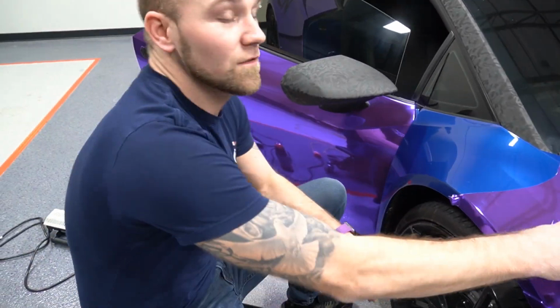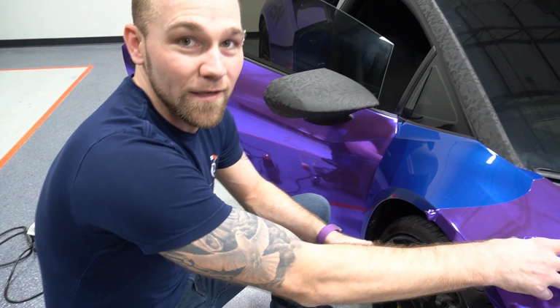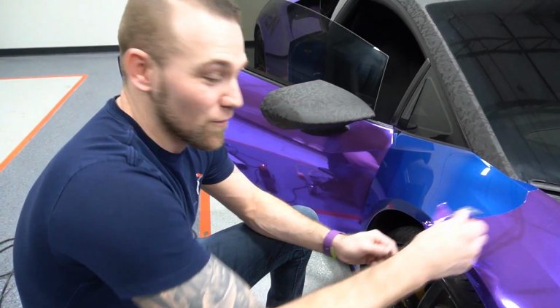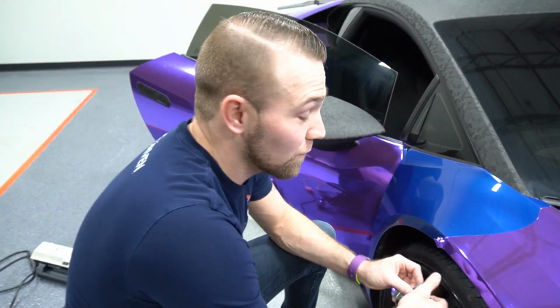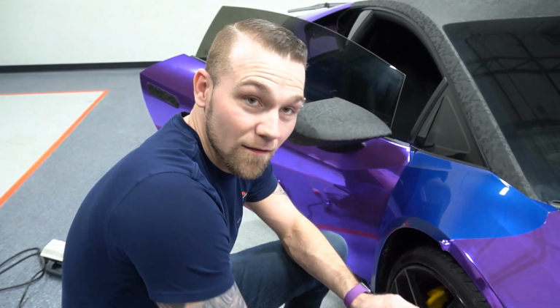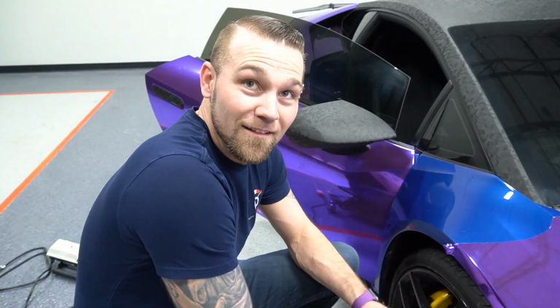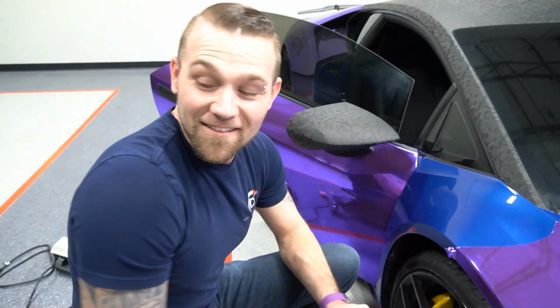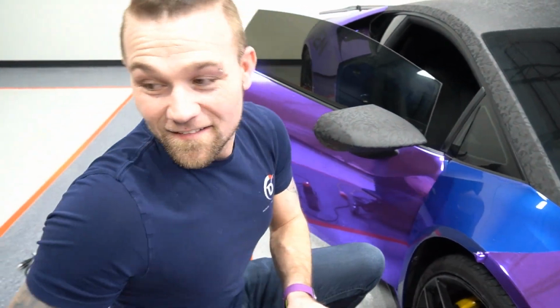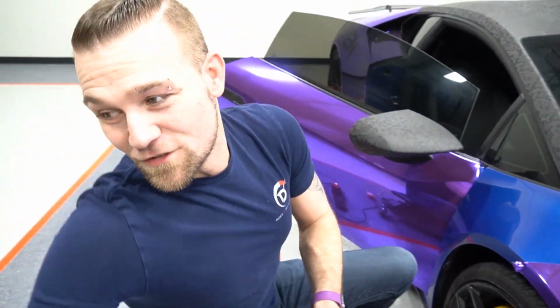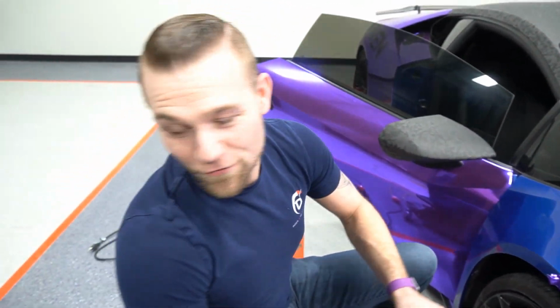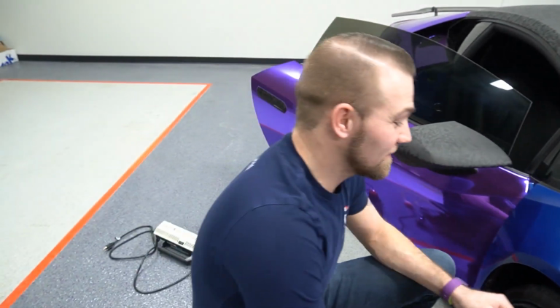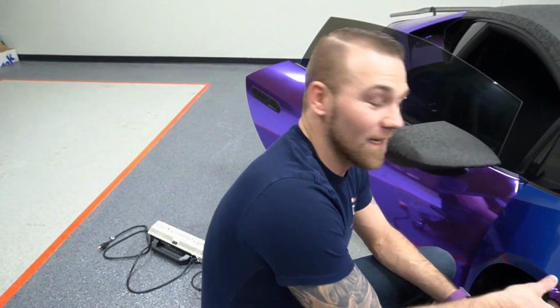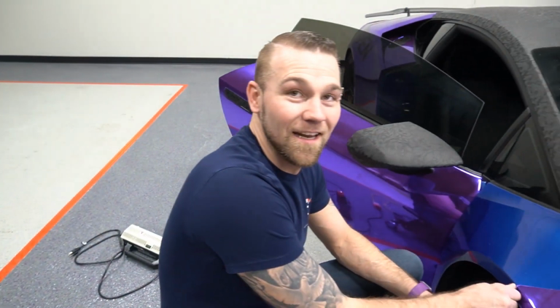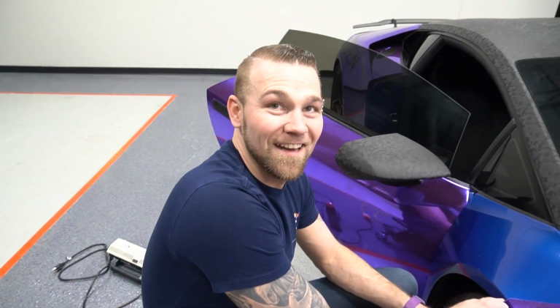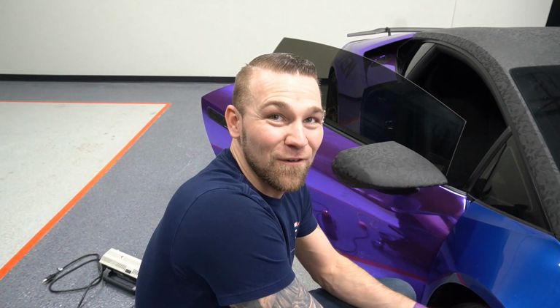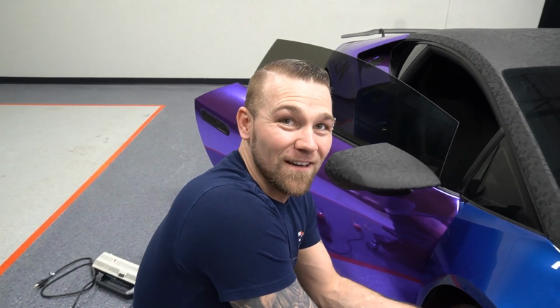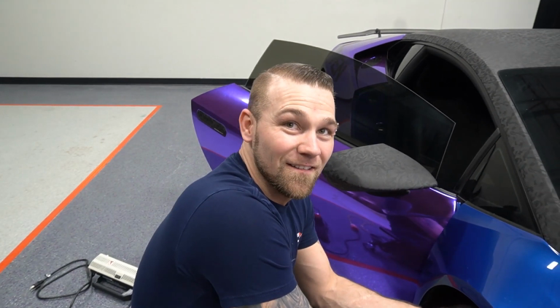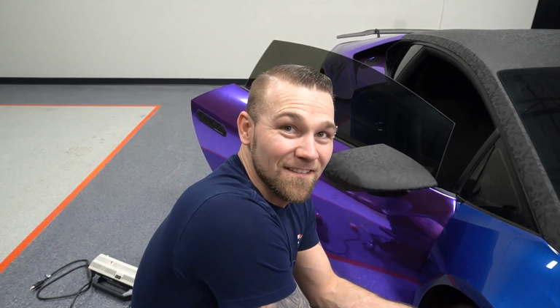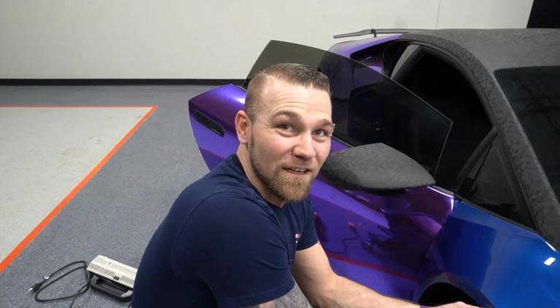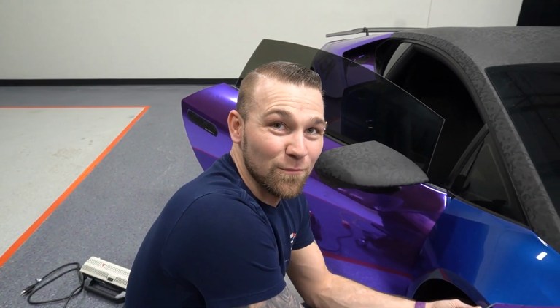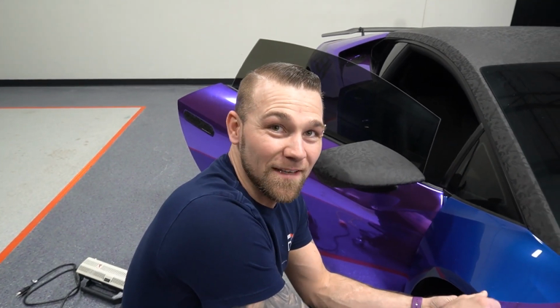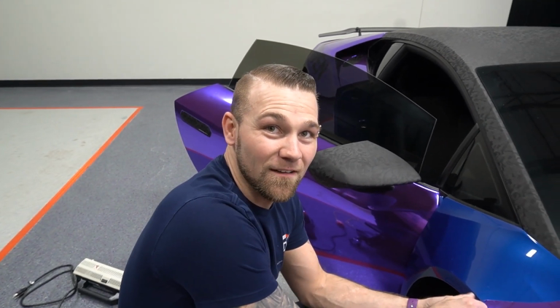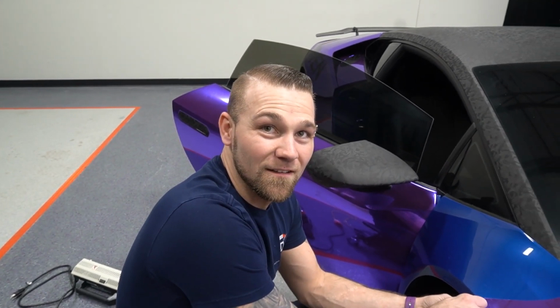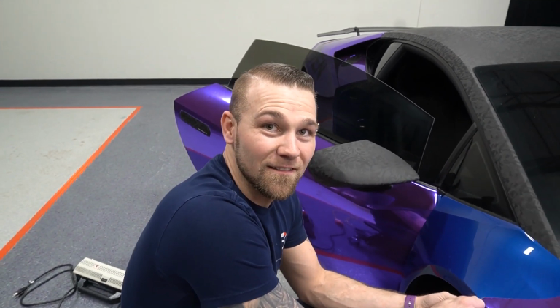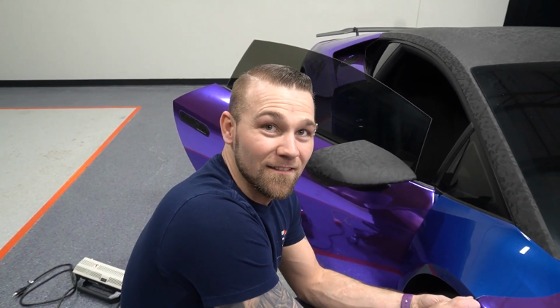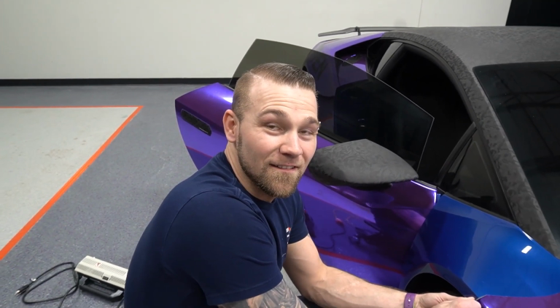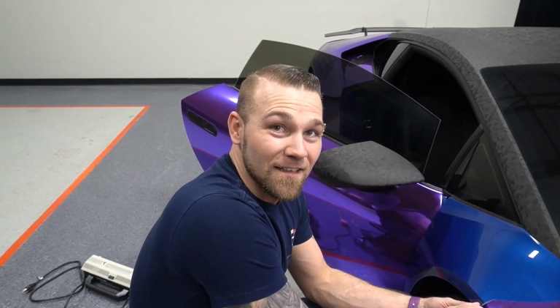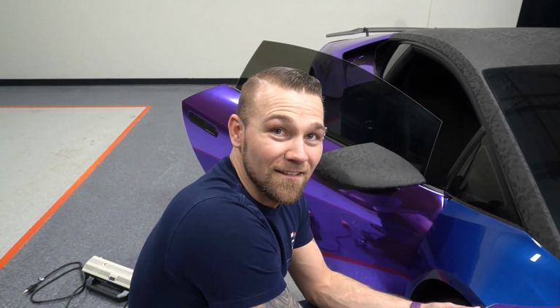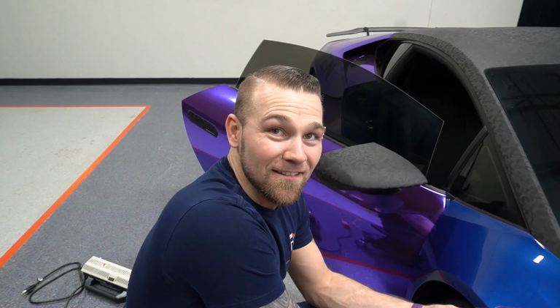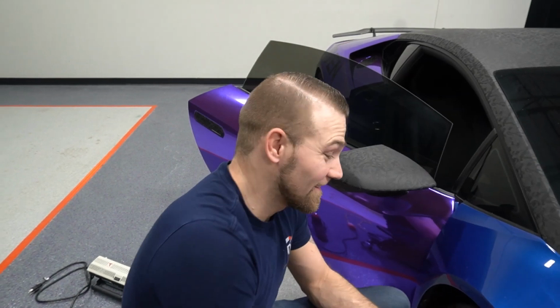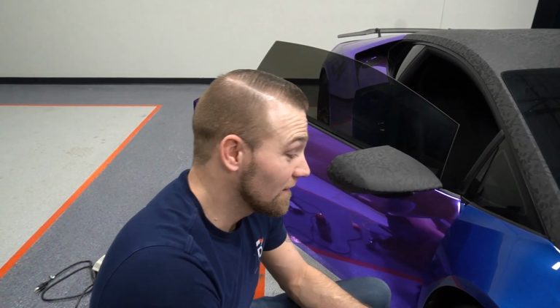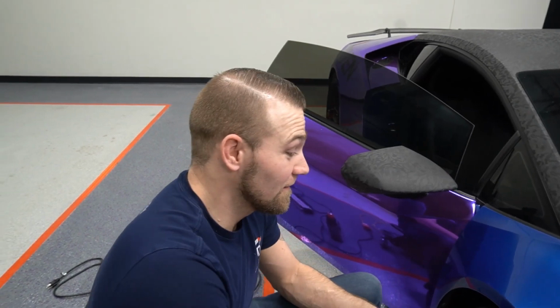So are you ready to wrap your car or what? Oh yeah, definitely. Did you tell your viewers yet? No. What color? No. Should I just run it and say pink? Now they're going to have to find out at the reveal party, man.